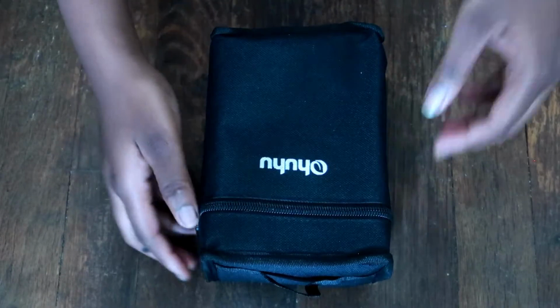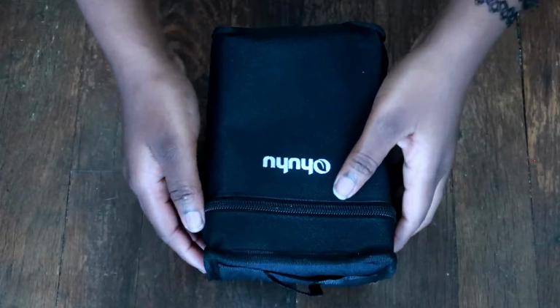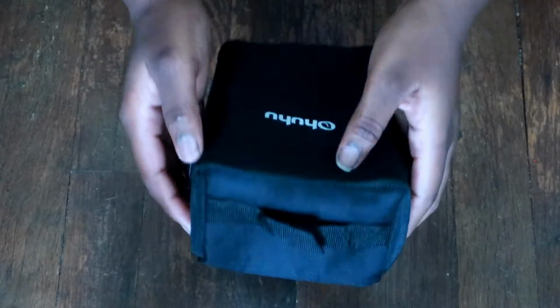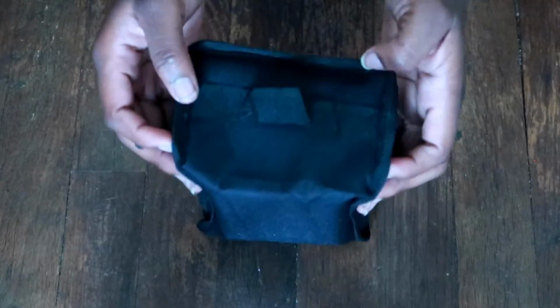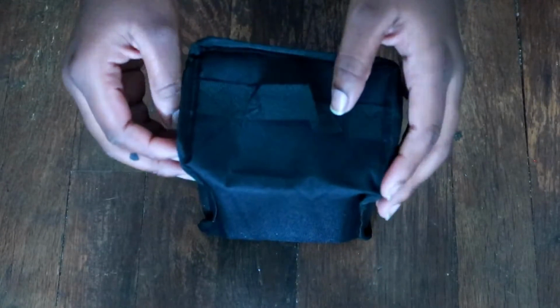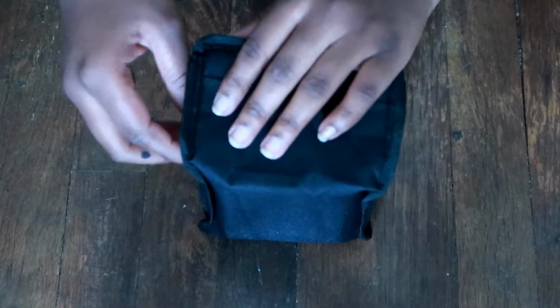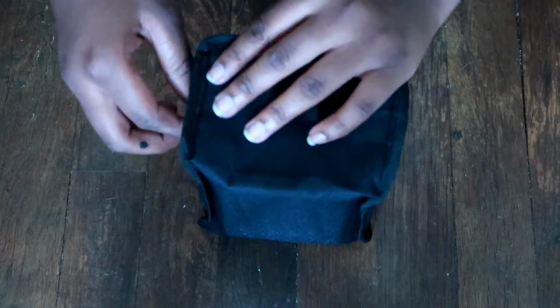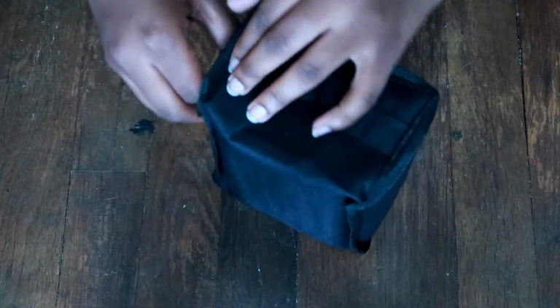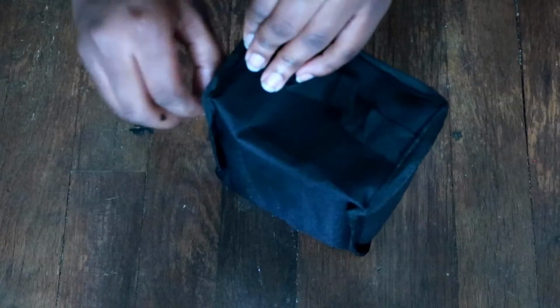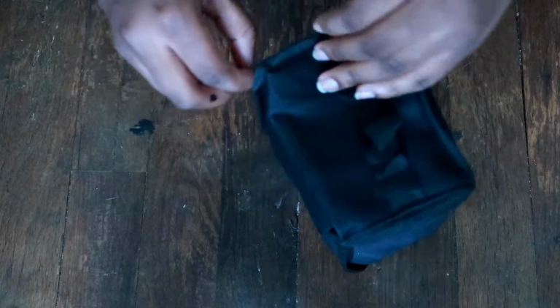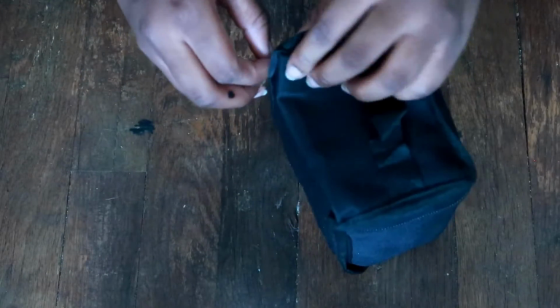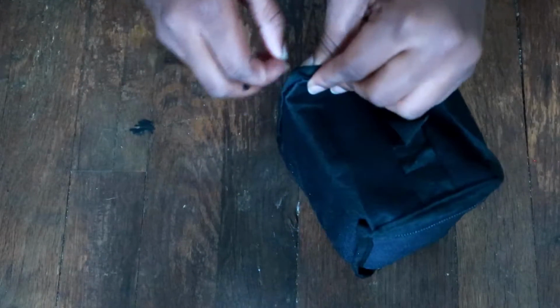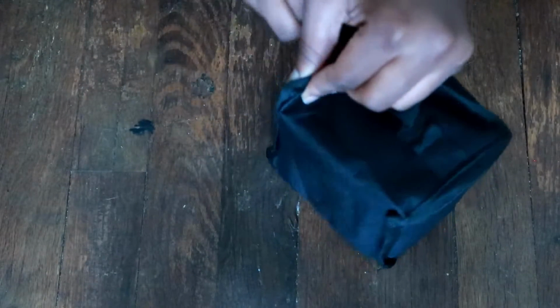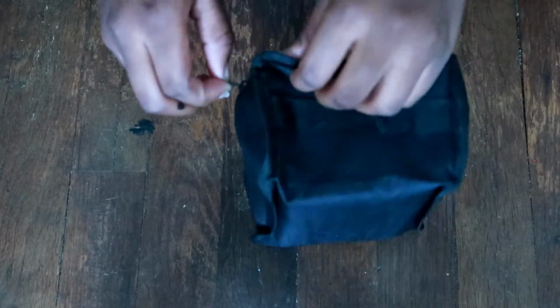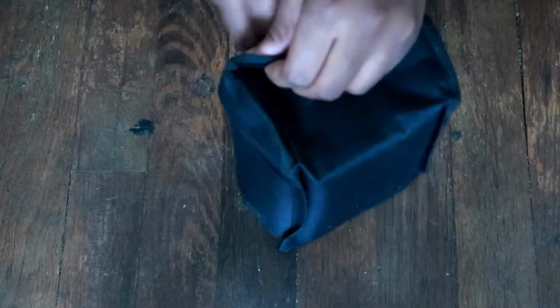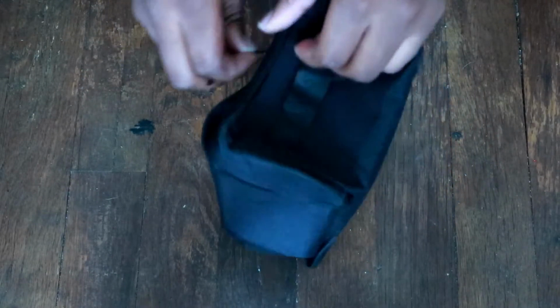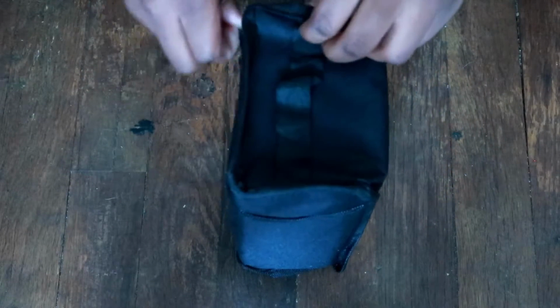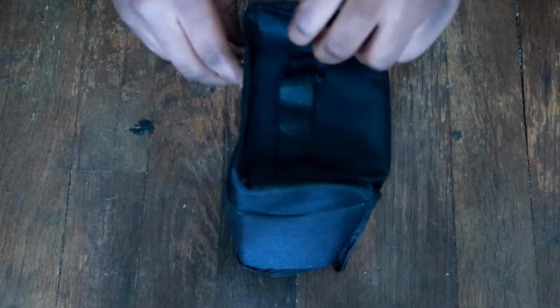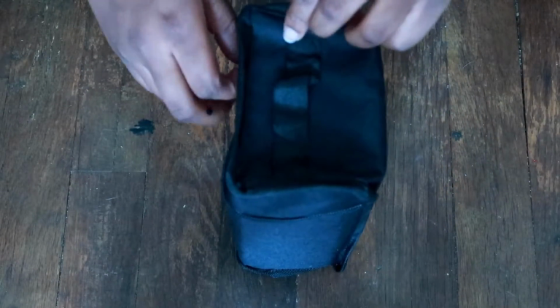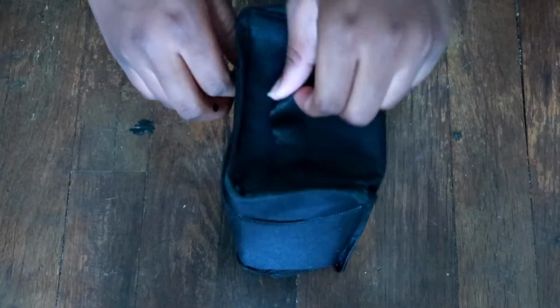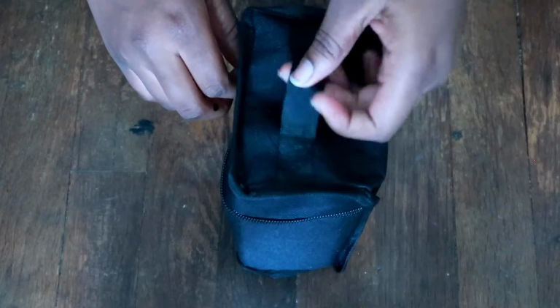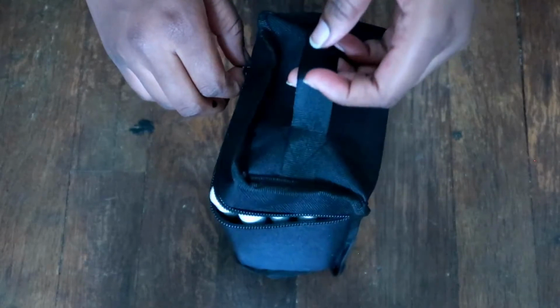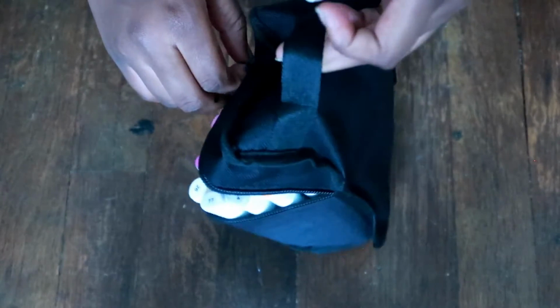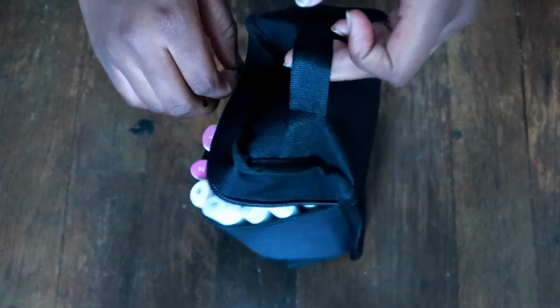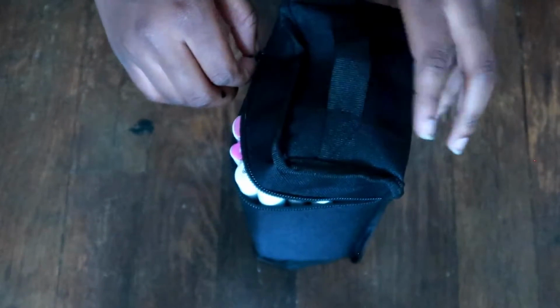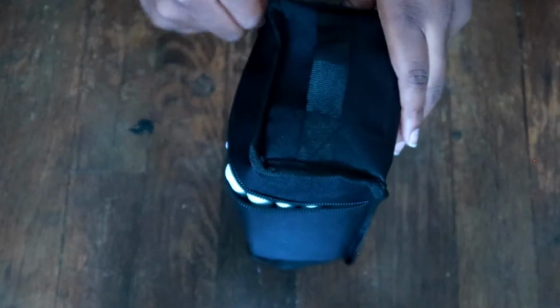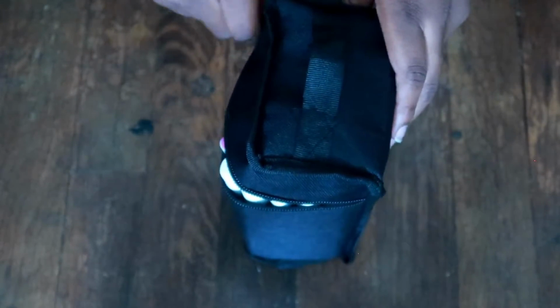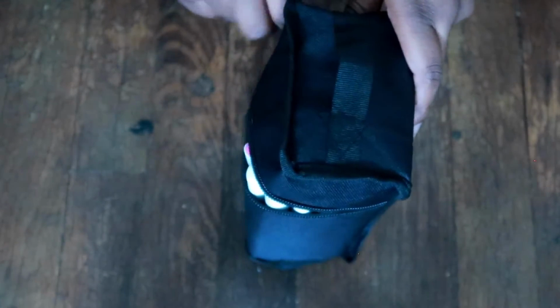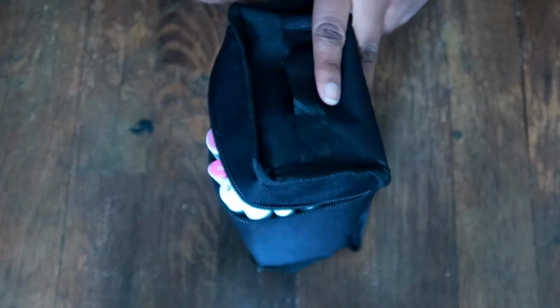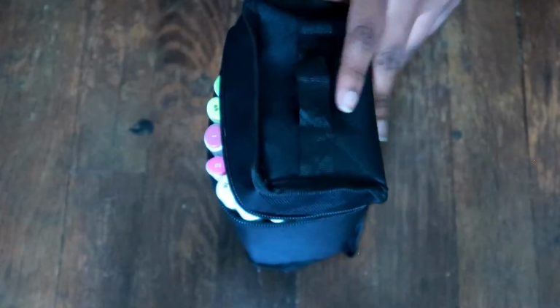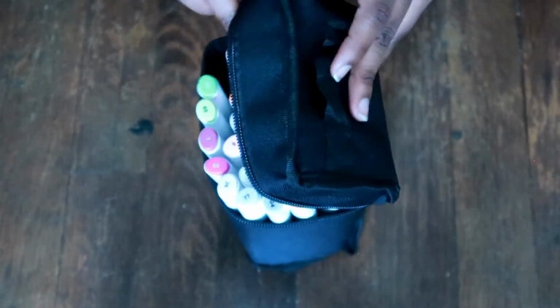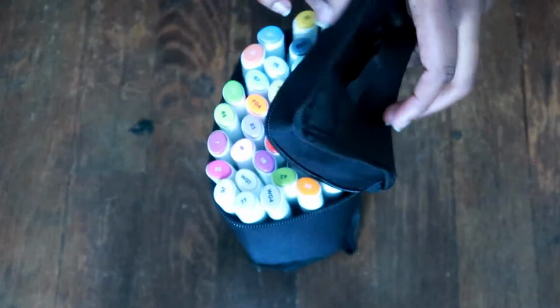I got this on Amazon — I think there were 40 markers for $20, wasn't that bad. Got Prime, came in two days, it was lit, it was a party. But here we go, let's open up these markers. I like the little bag it came in, so I've got somewhere to store these.